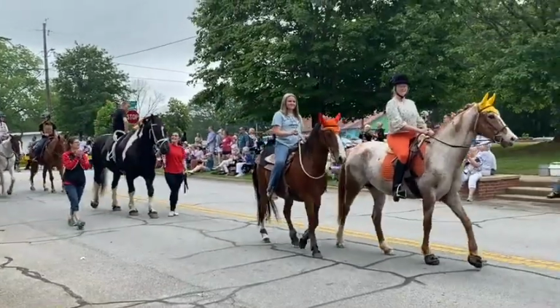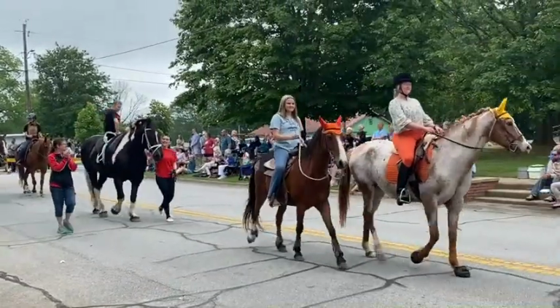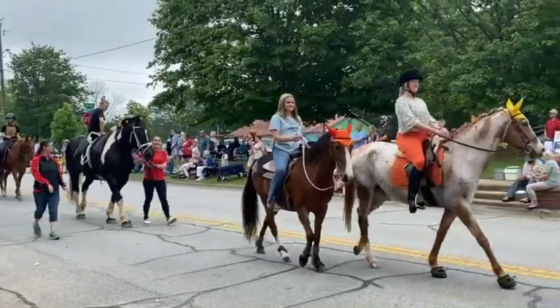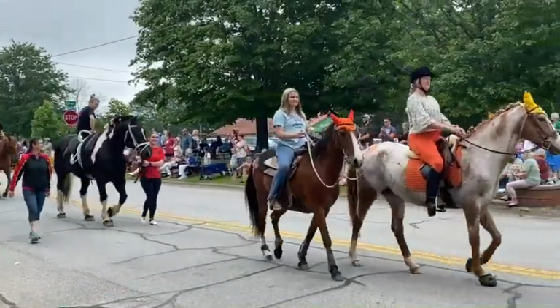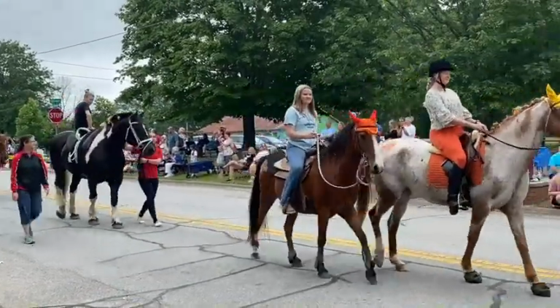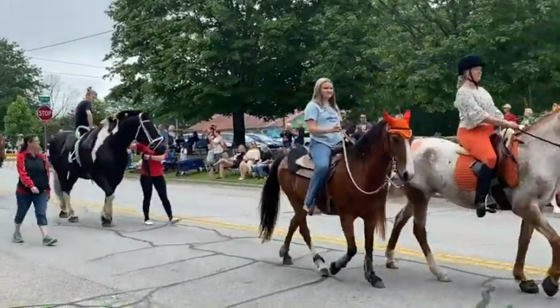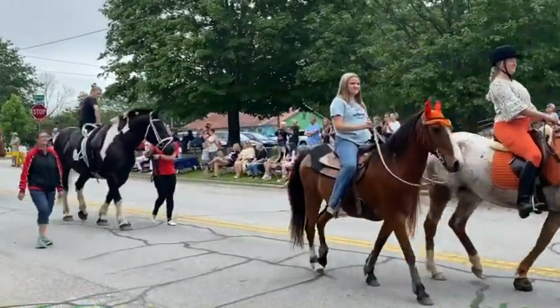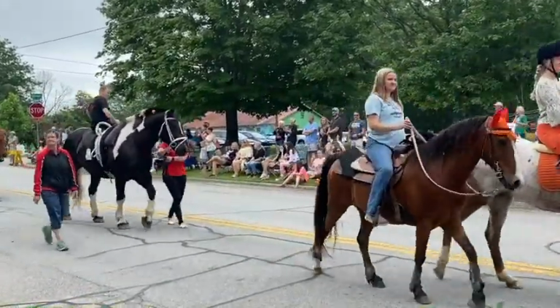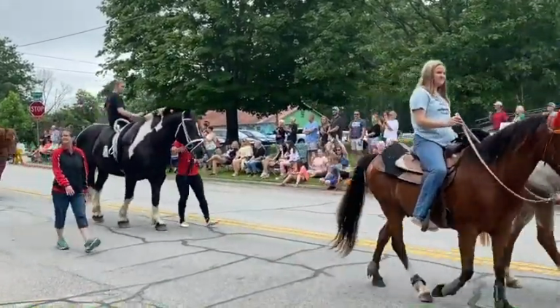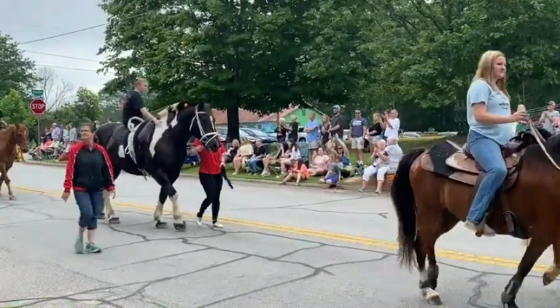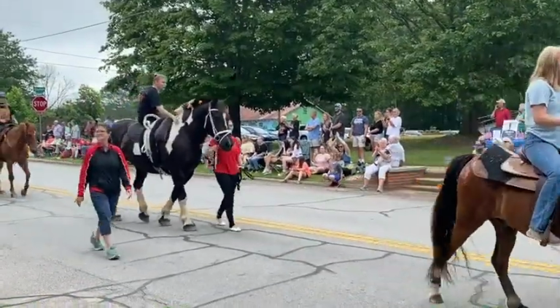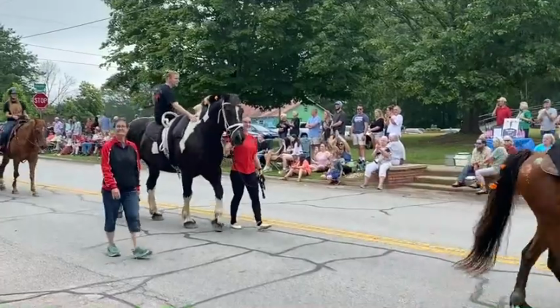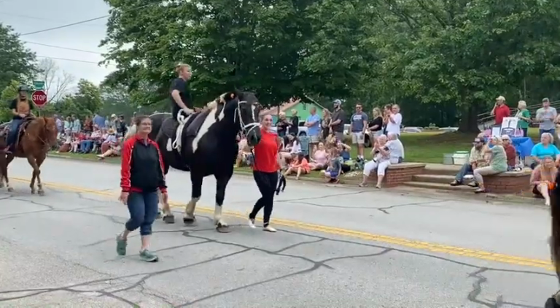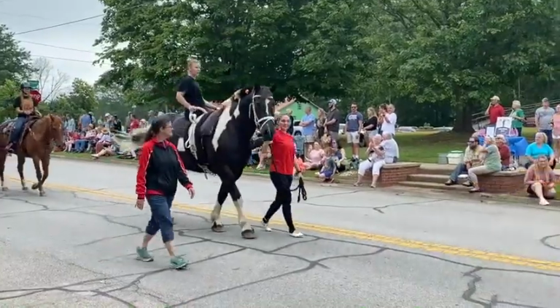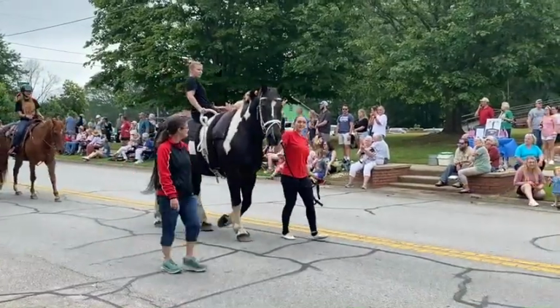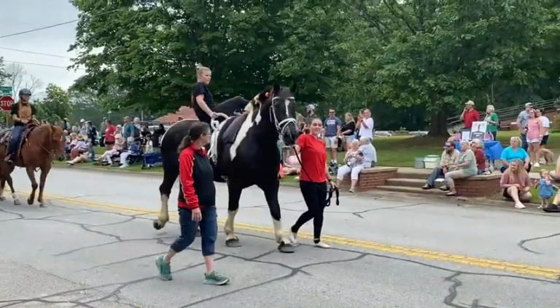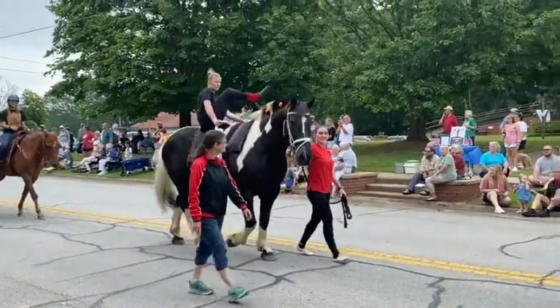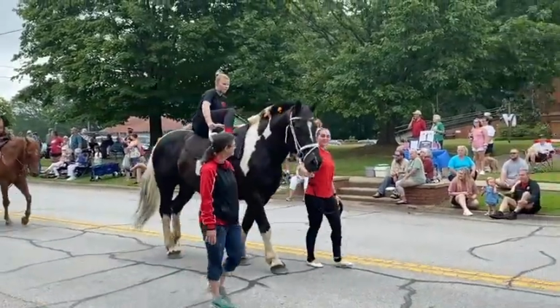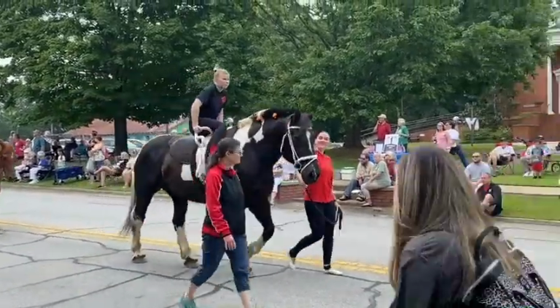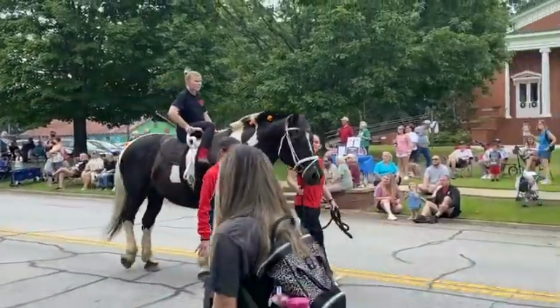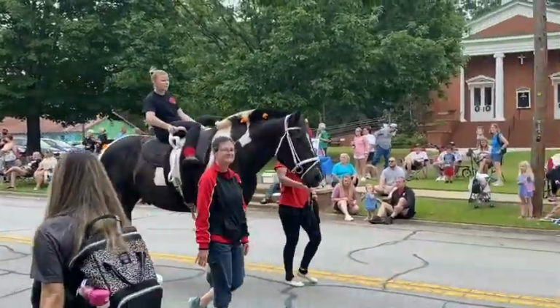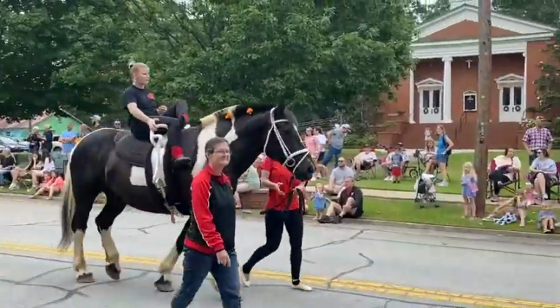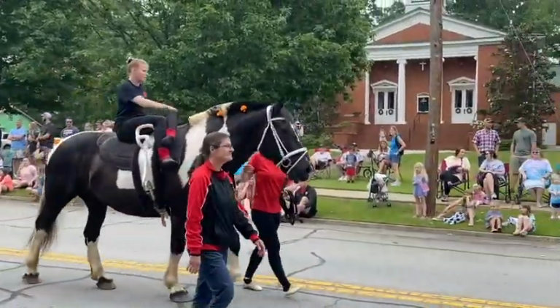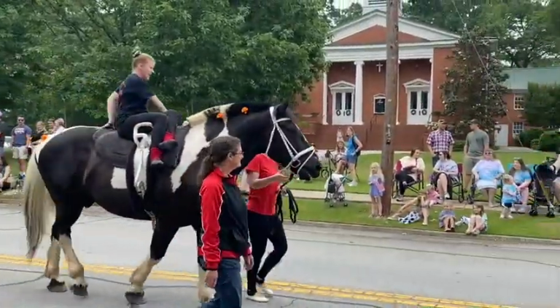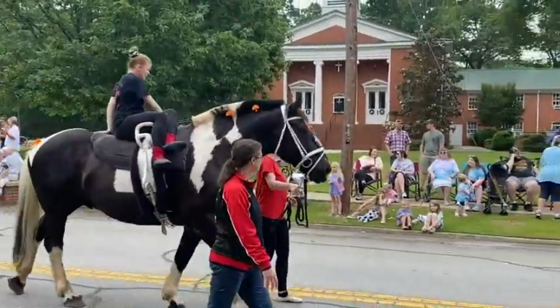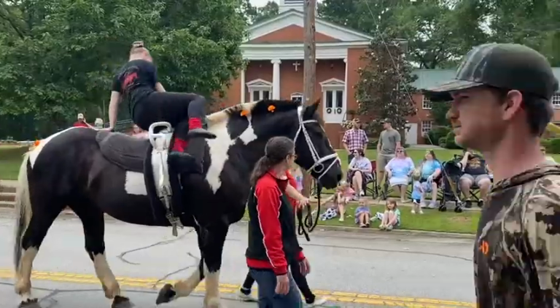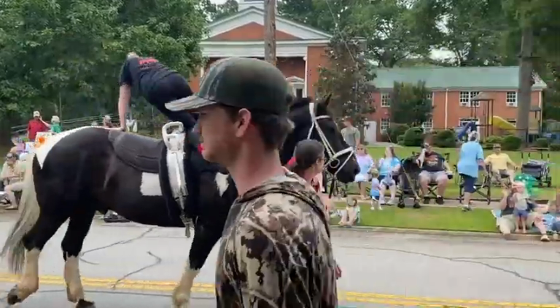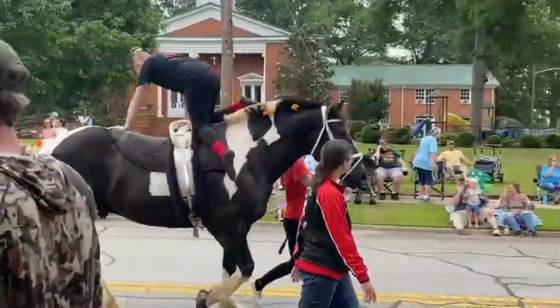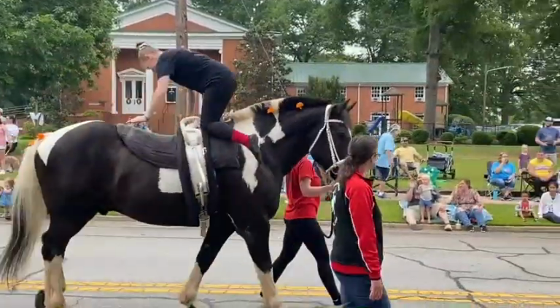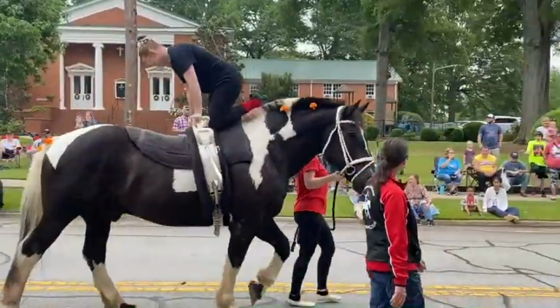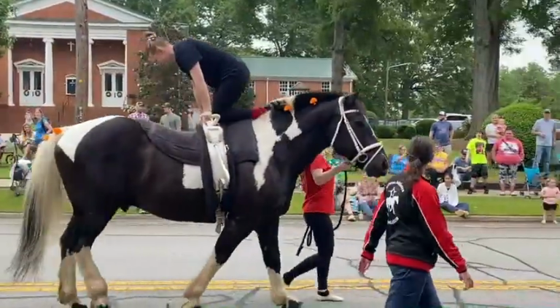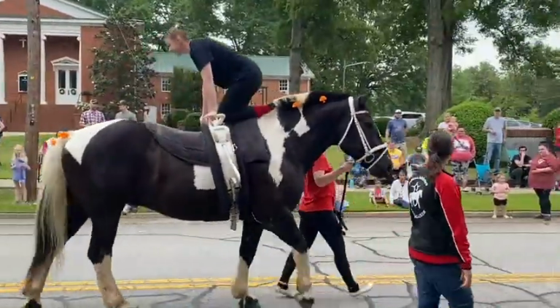And we're going to end with the Parade of Horses. Is that a beautiful animal or what?